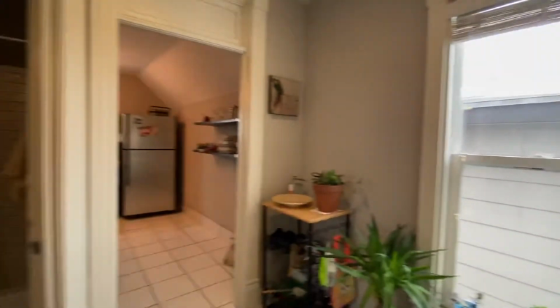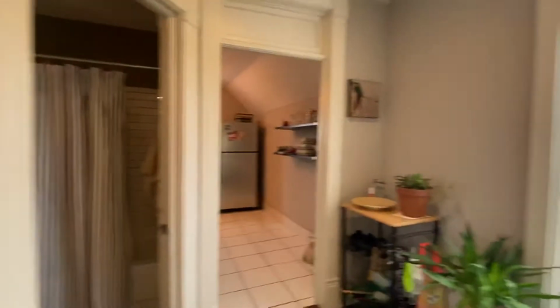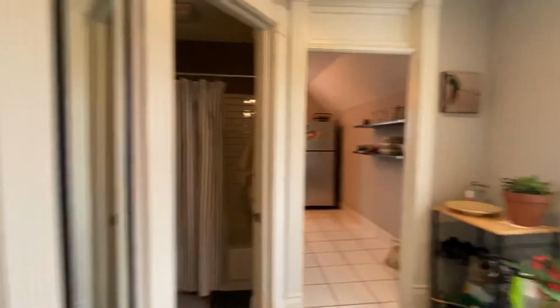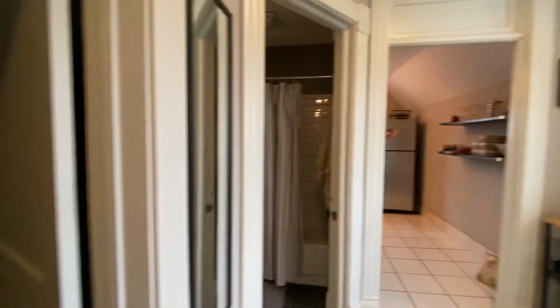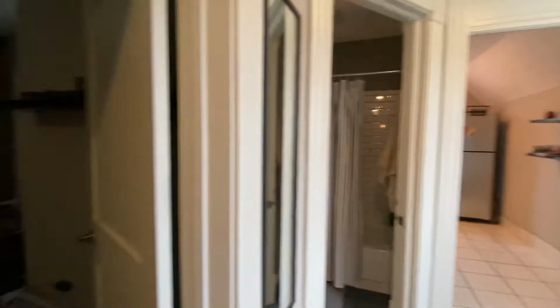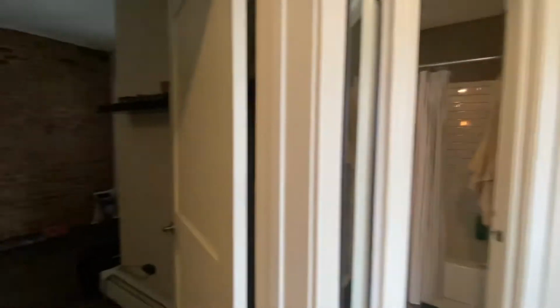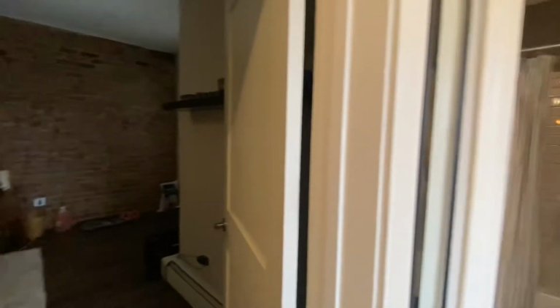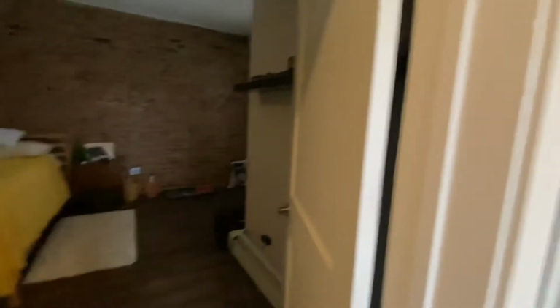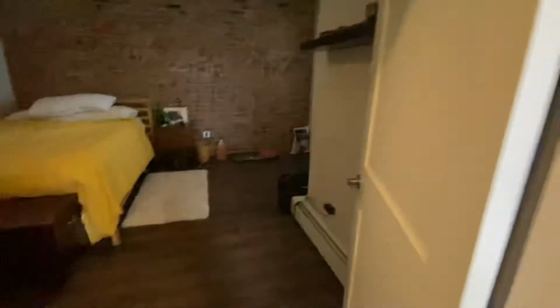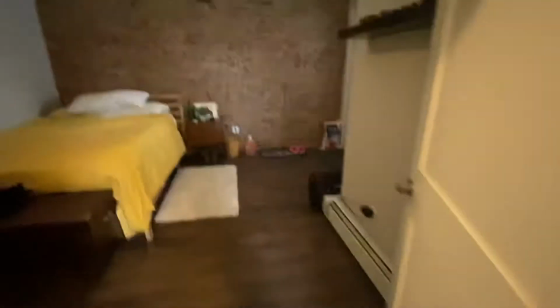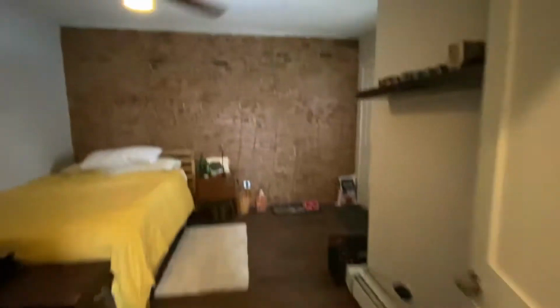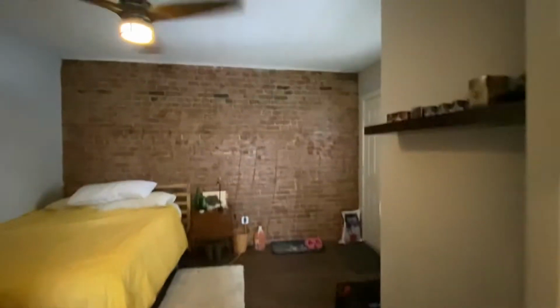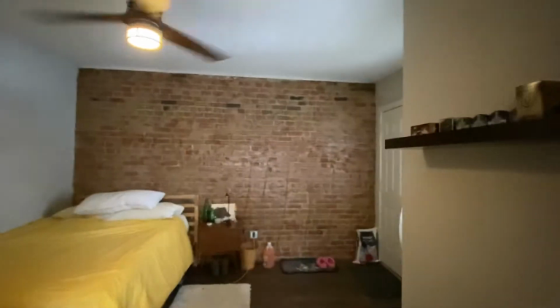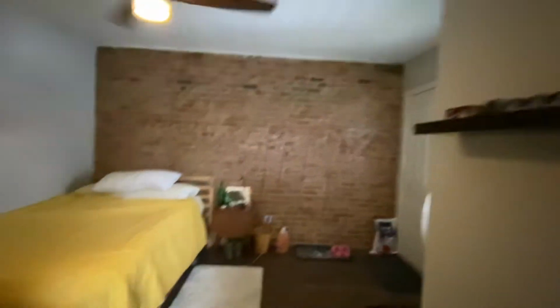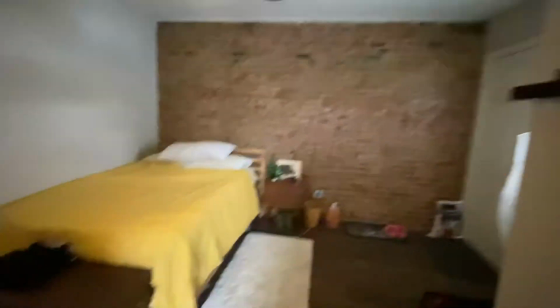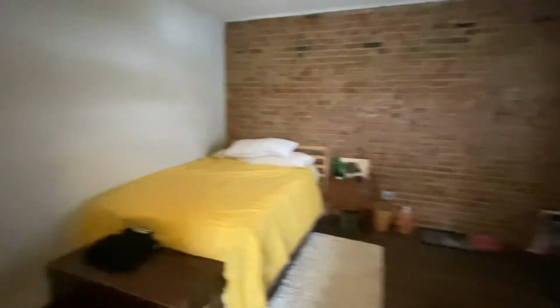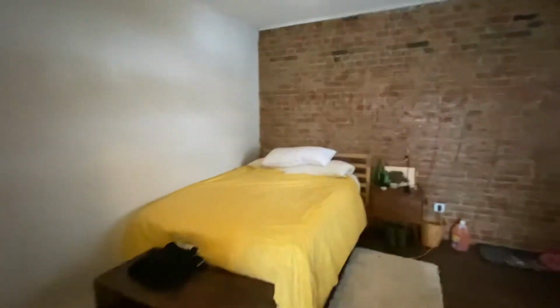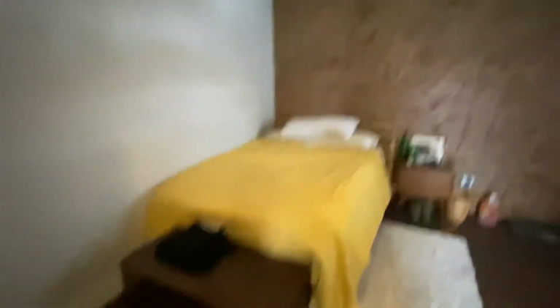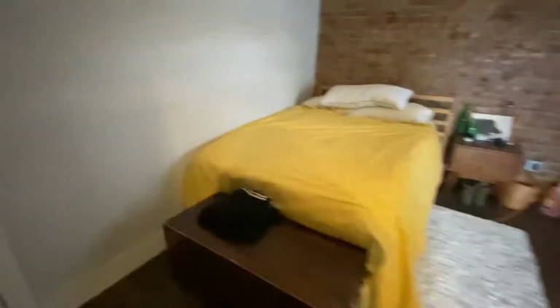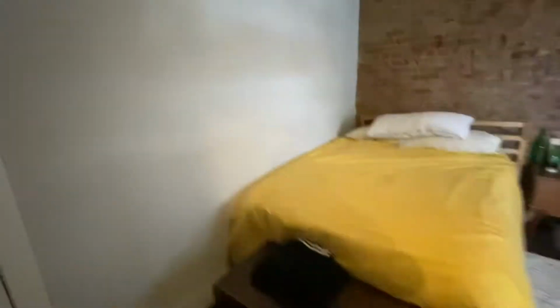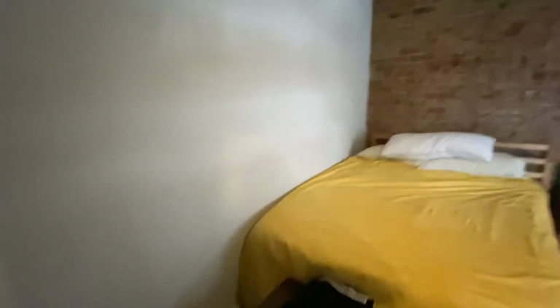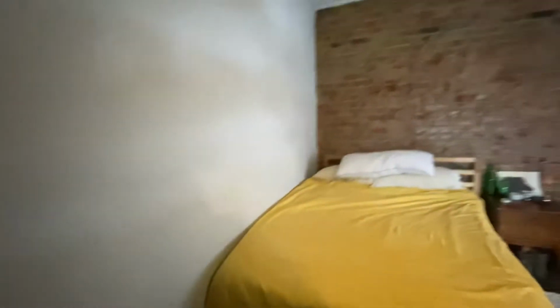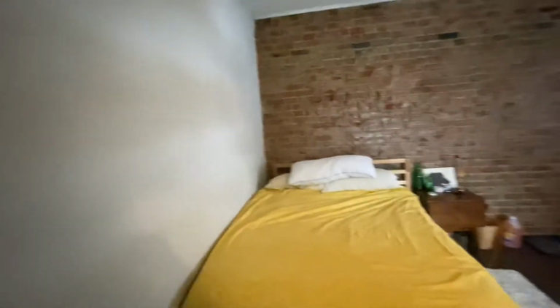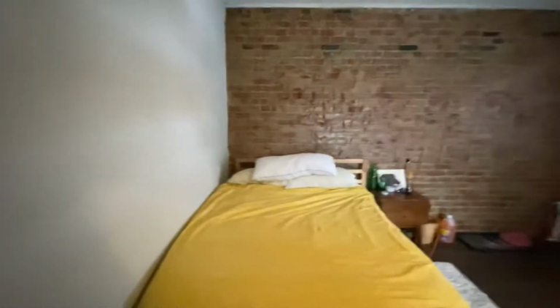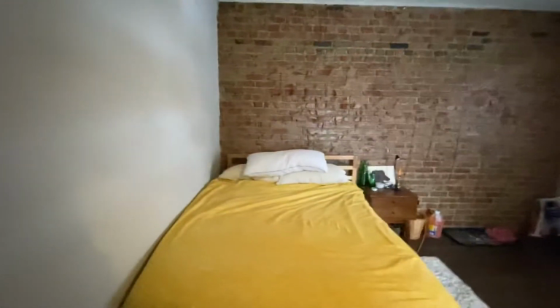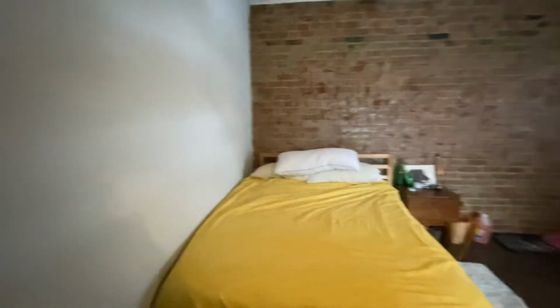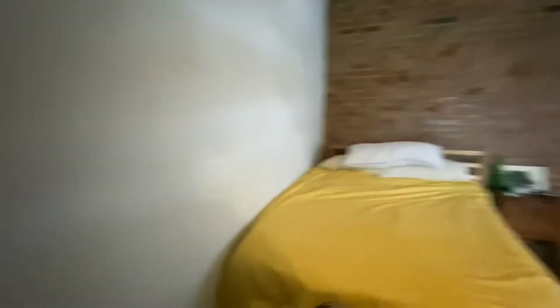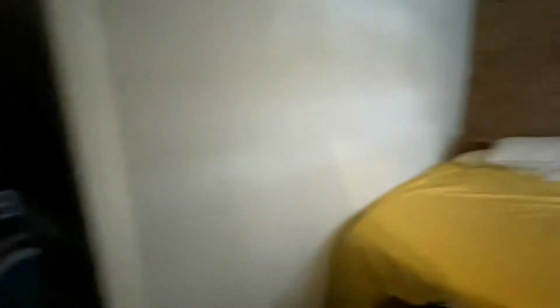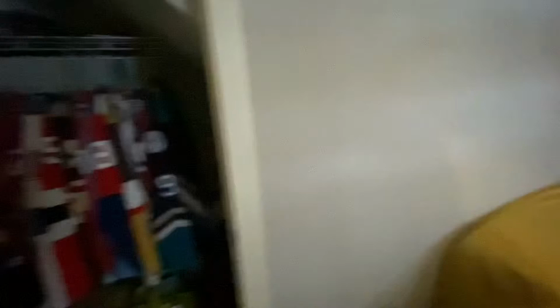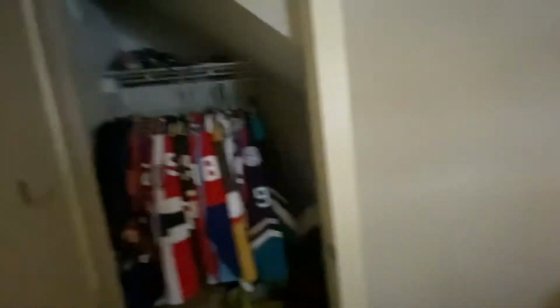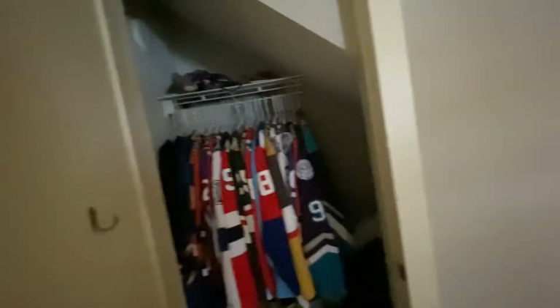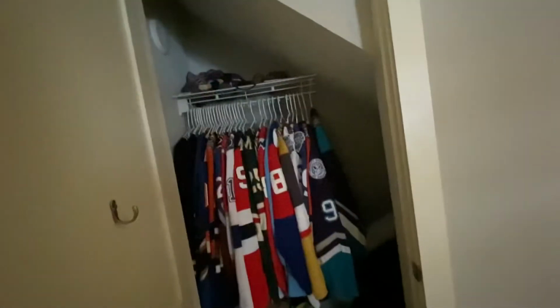And this will be the other bedroom. So you still have the great brick wall in here. You've got the hardwood floors. Once again, another closet.